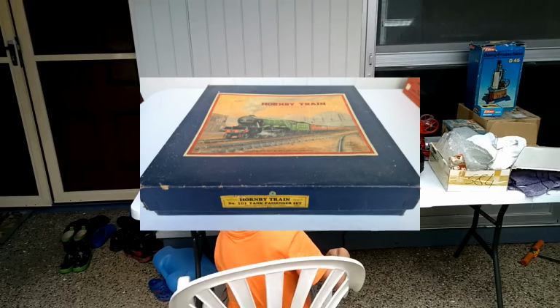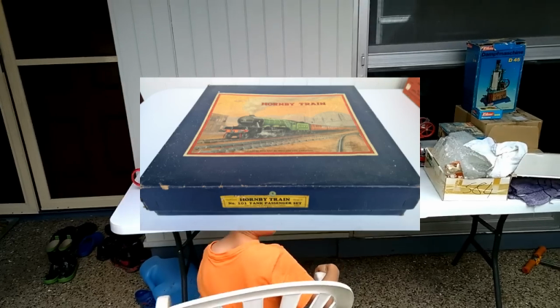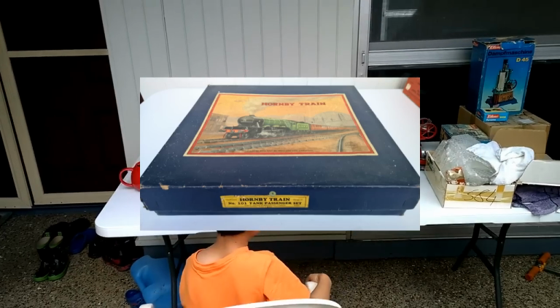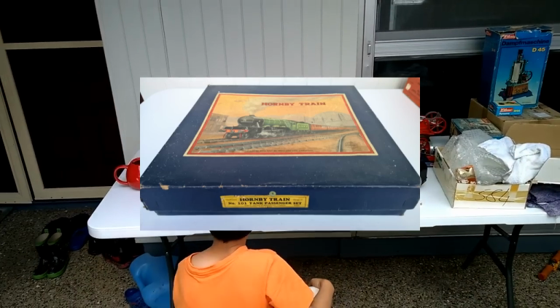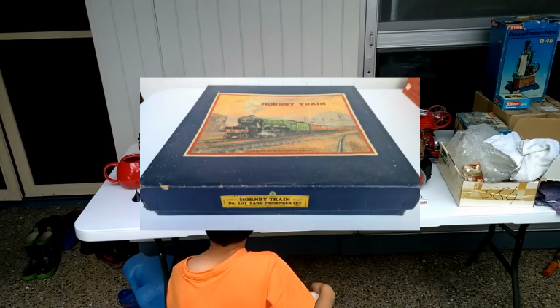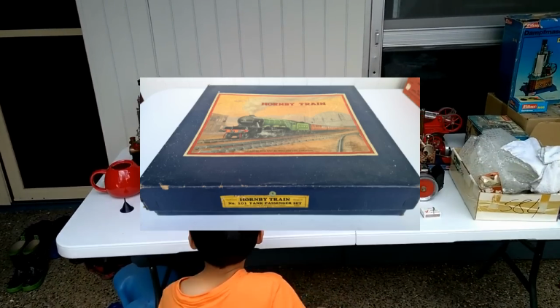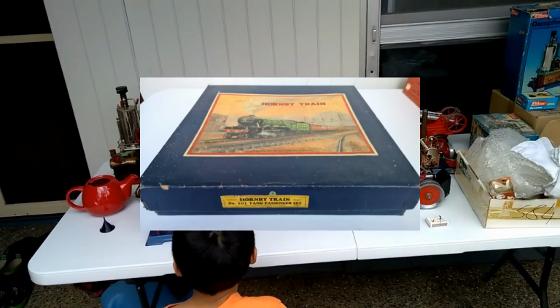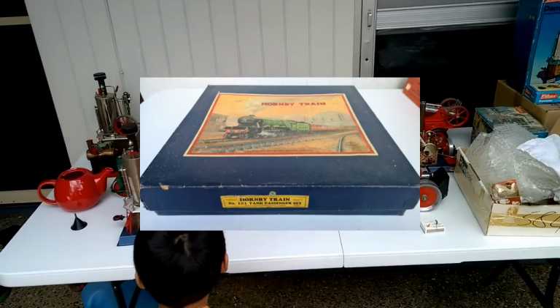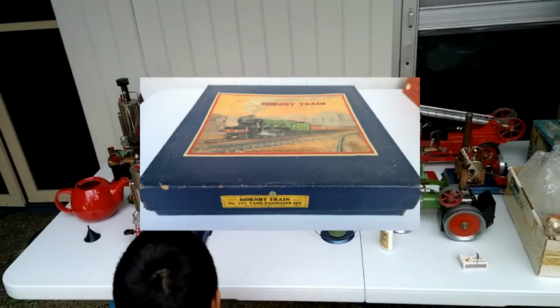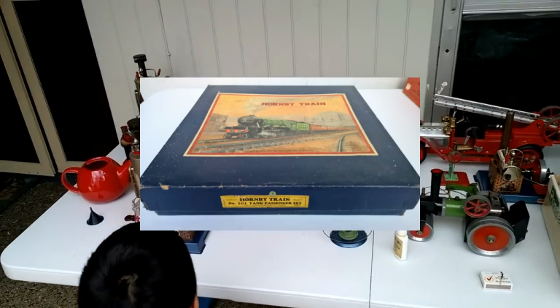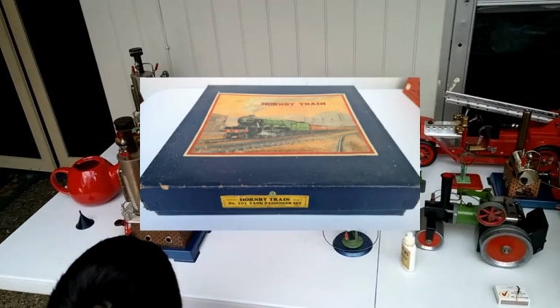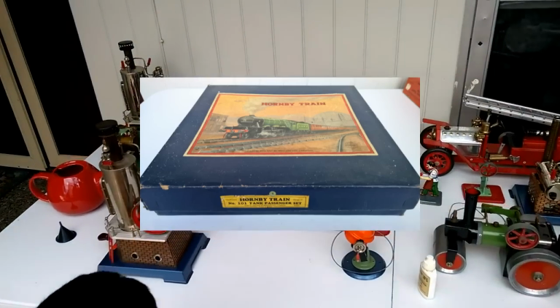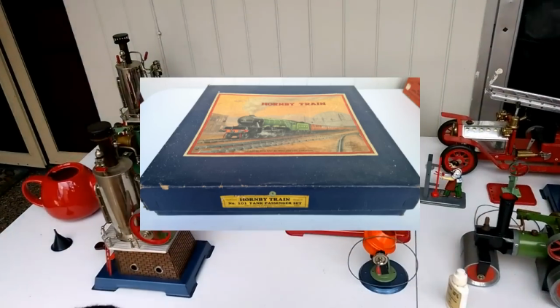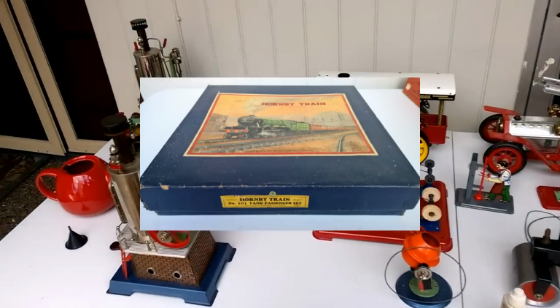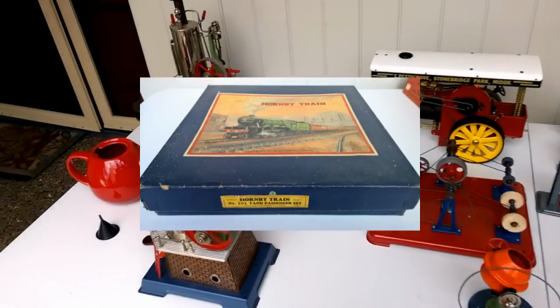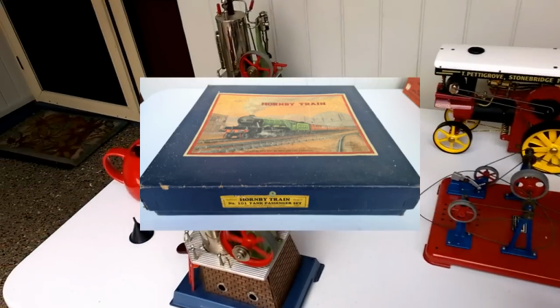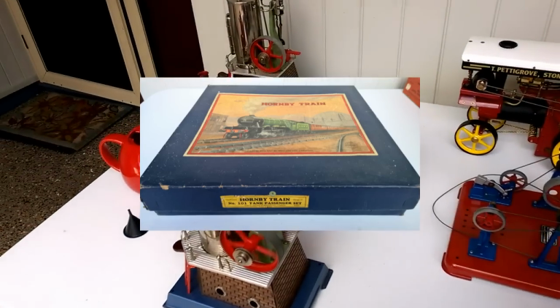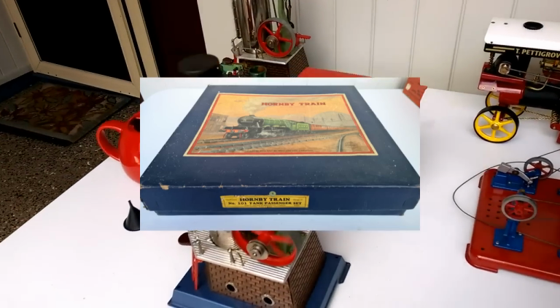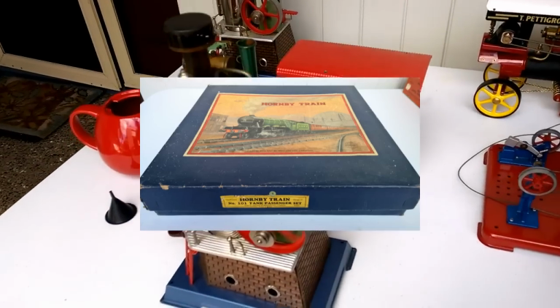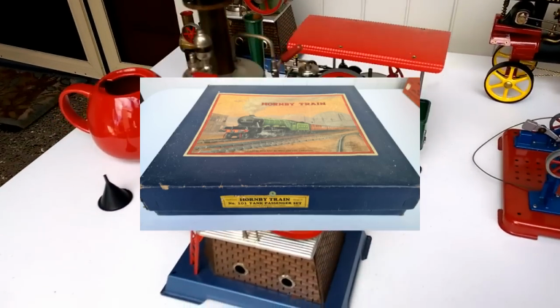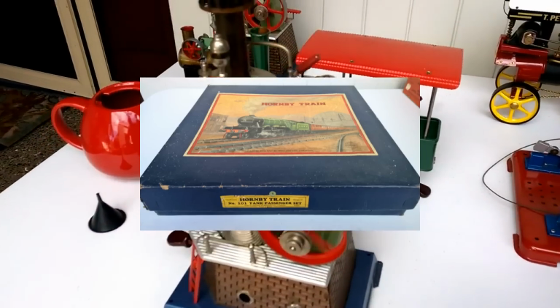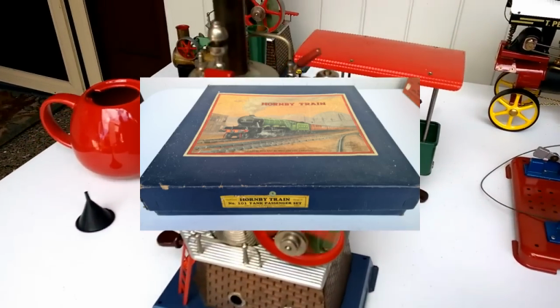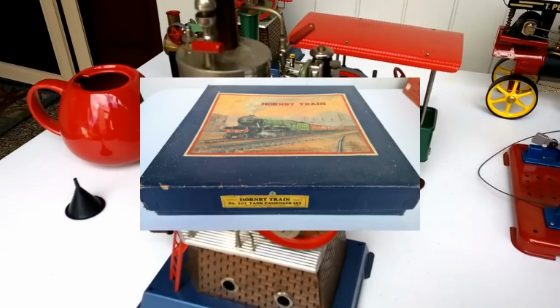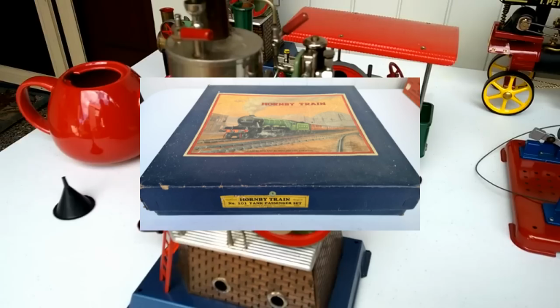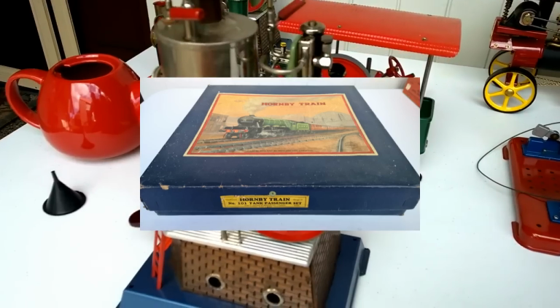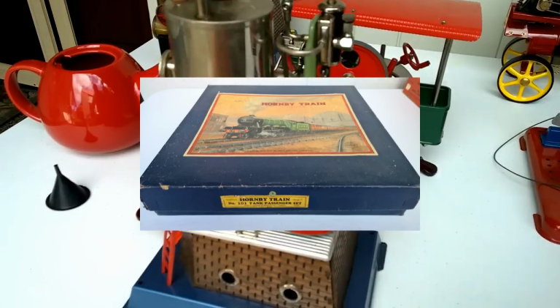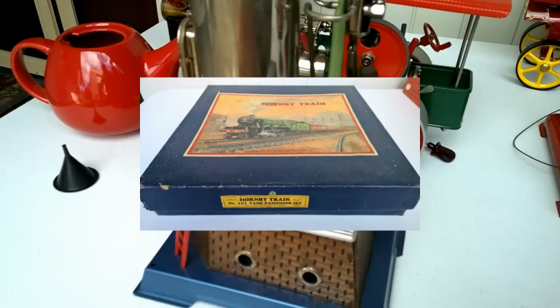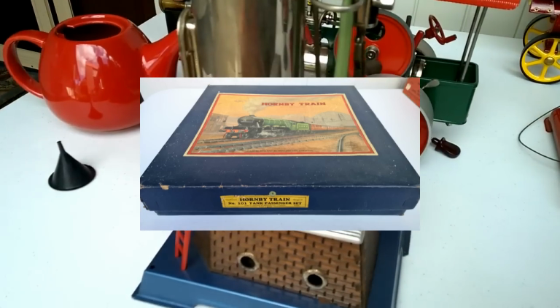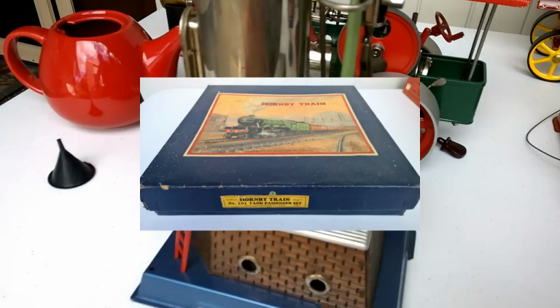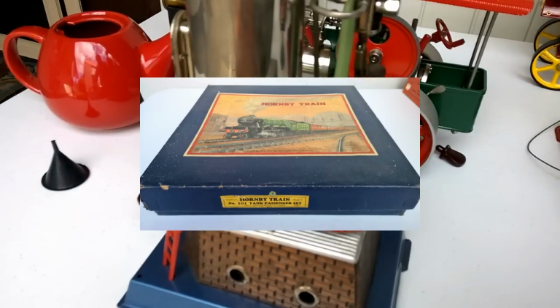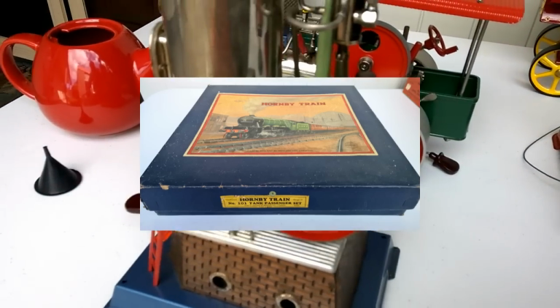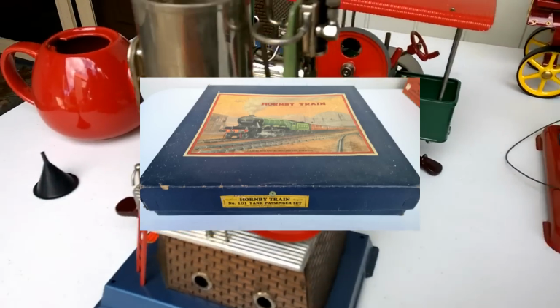Hello, I'm Archie Luxury and welcome to the program. Today I'm clearing out some Hornby O-Gauge train sets and accessories.